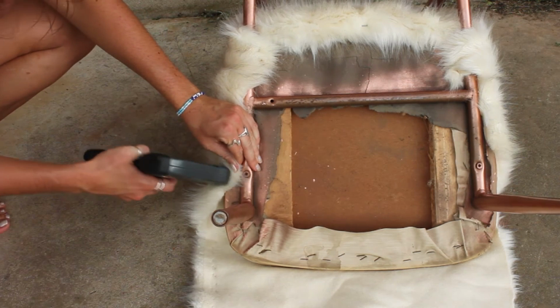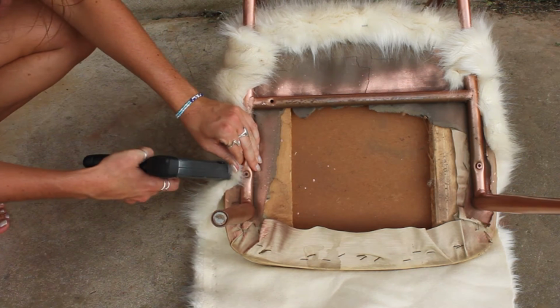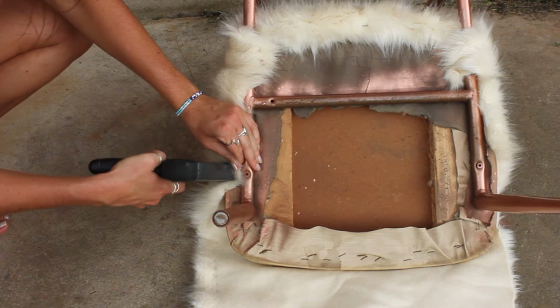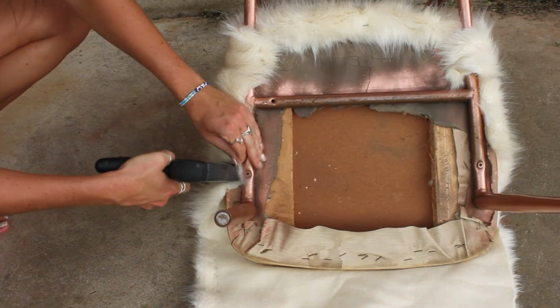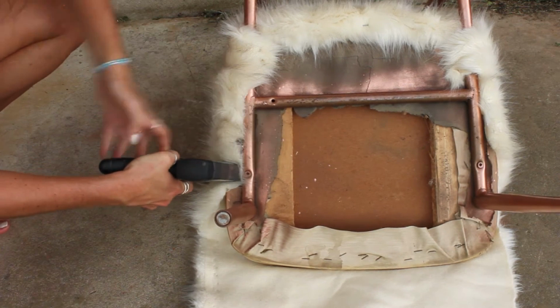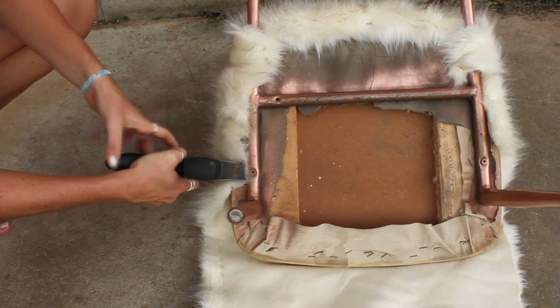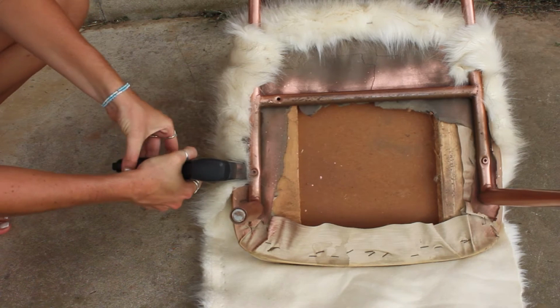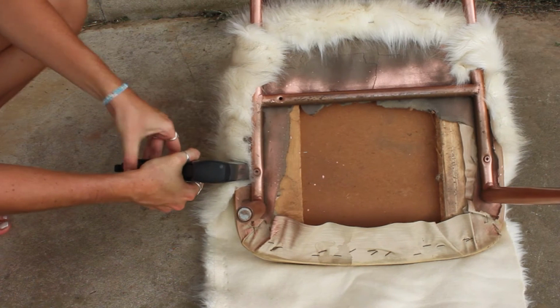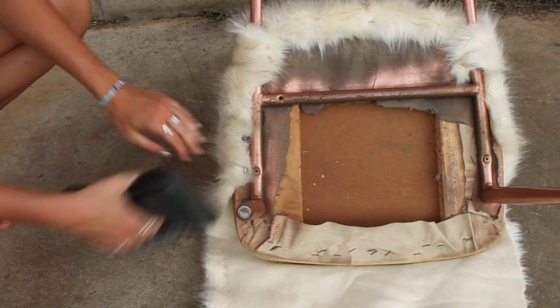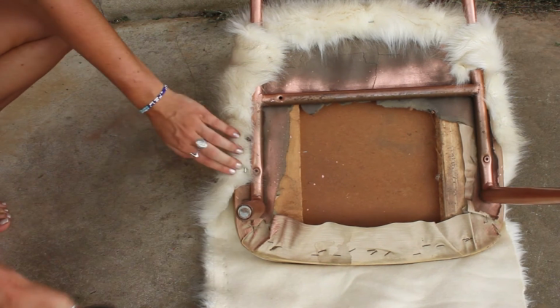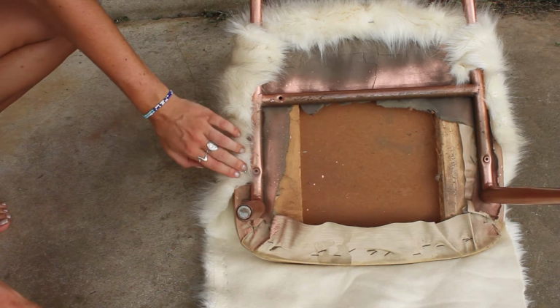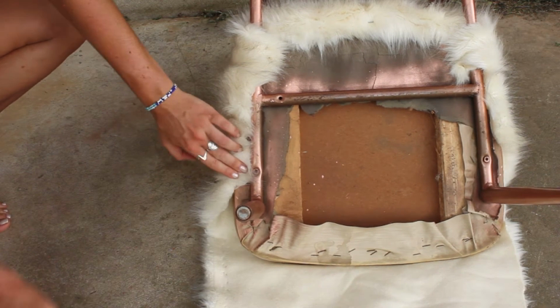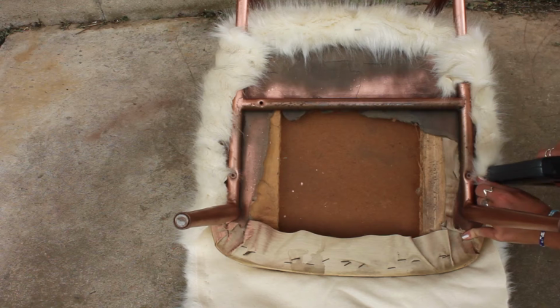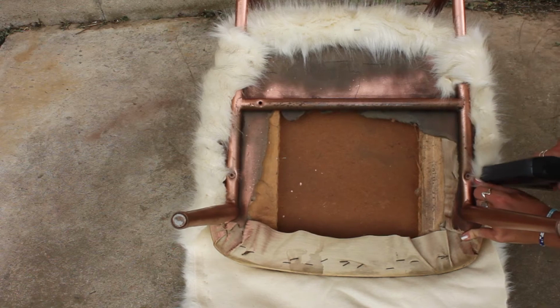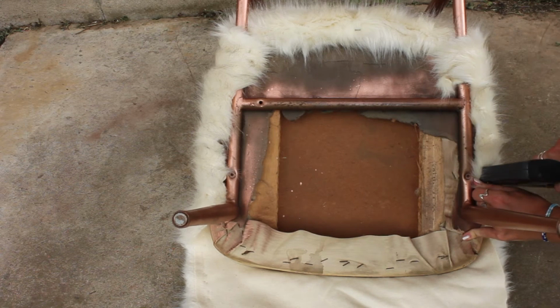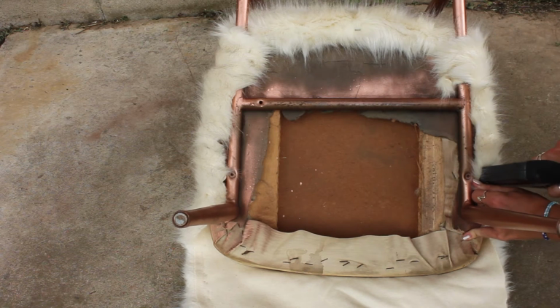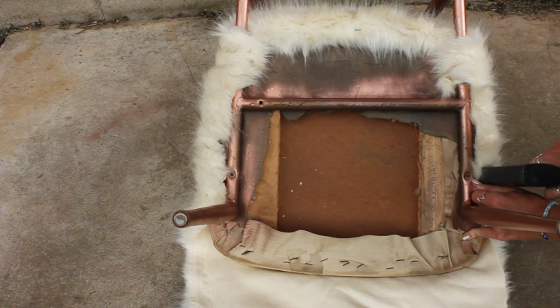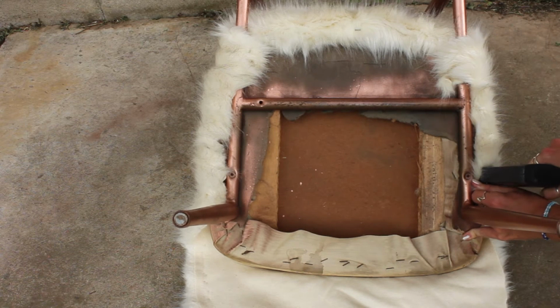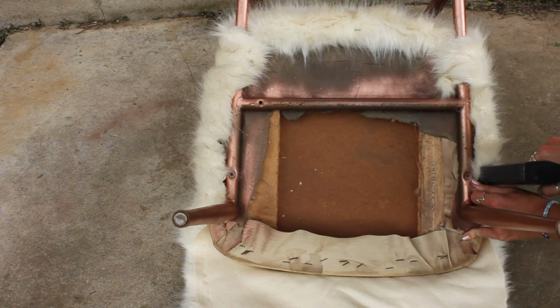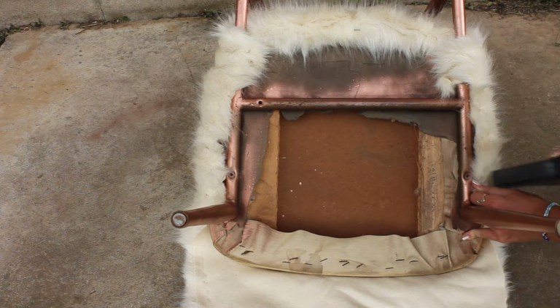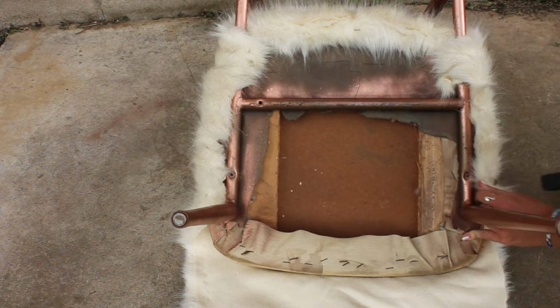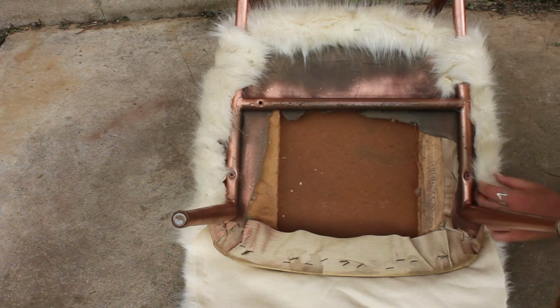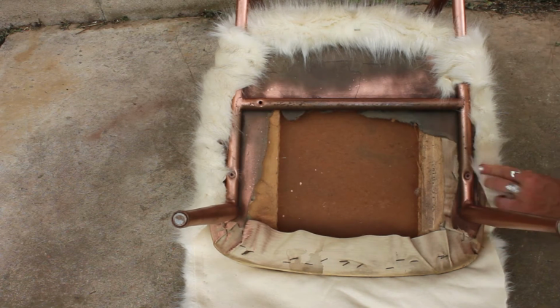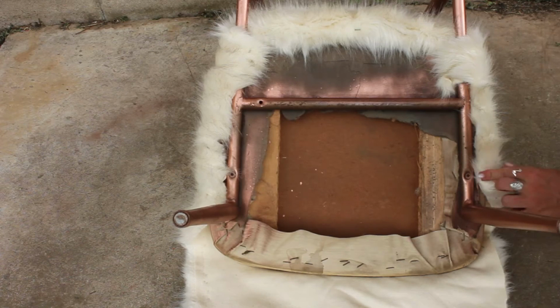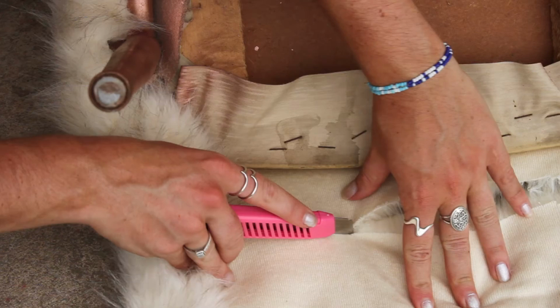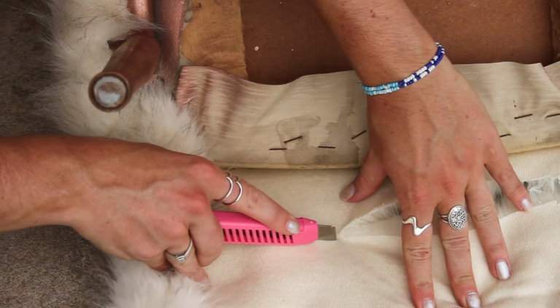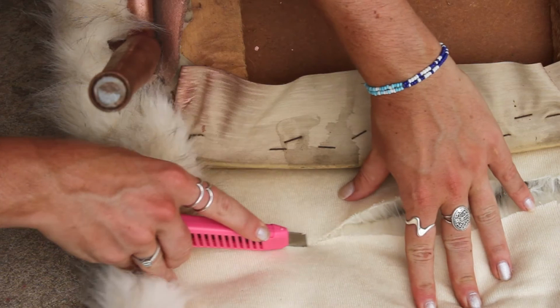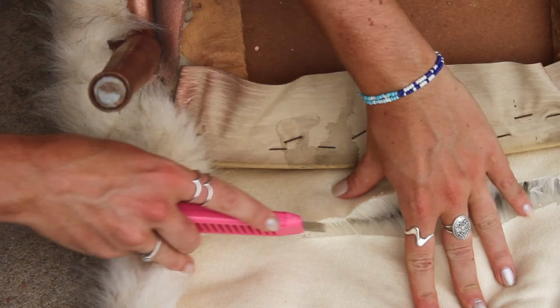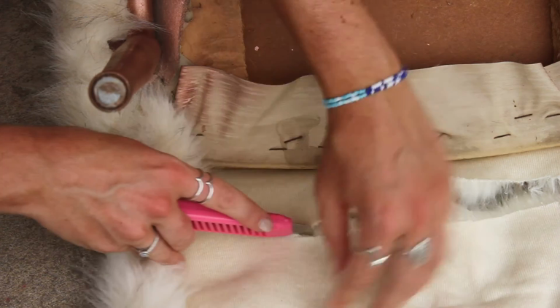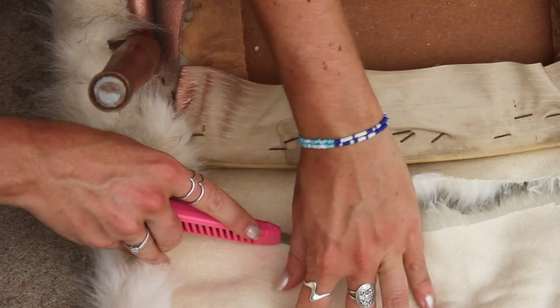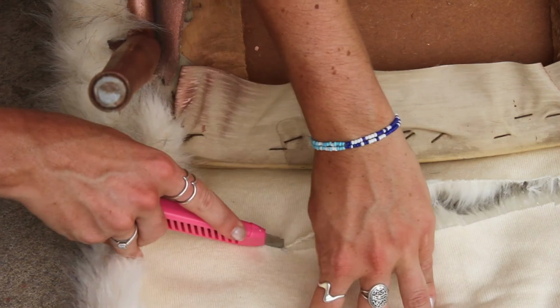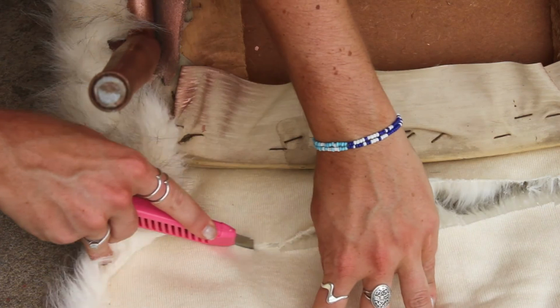It's really great if you have somebody to help you with this so you can pull it nice and tight. I worked from the back and then did back and forth between the sides so that I wasn't pulling too tight on one side.